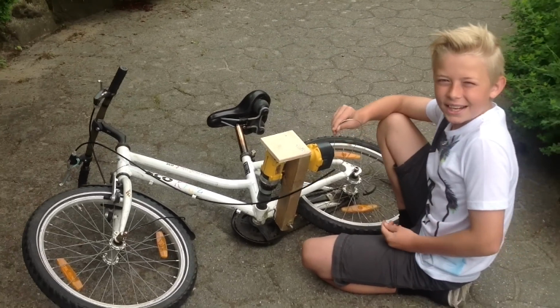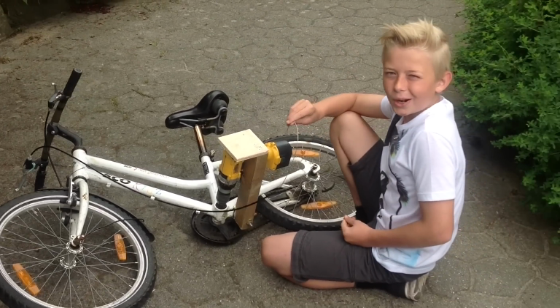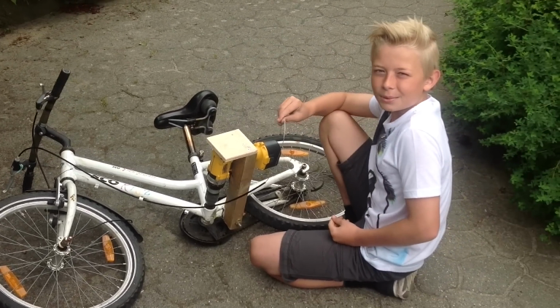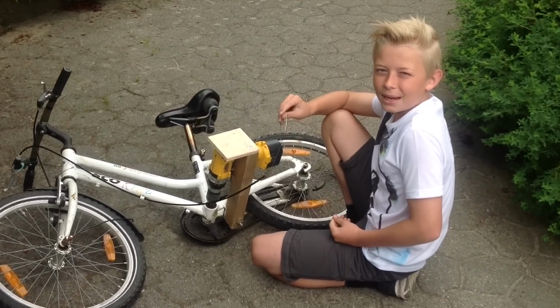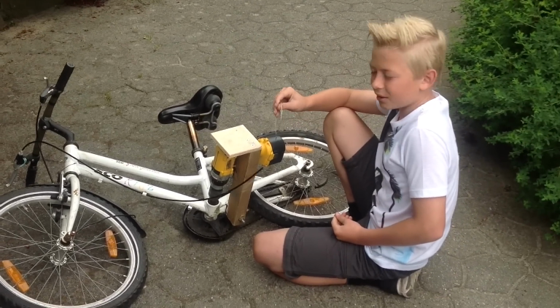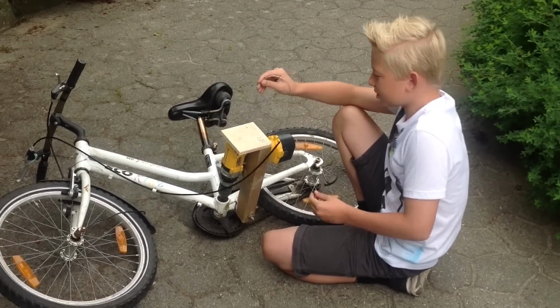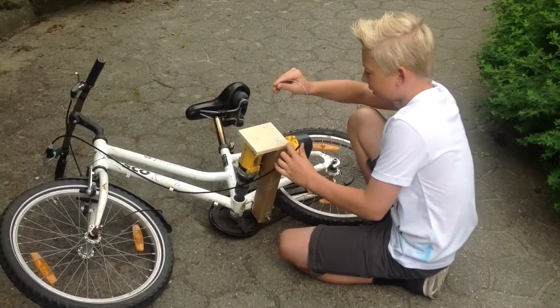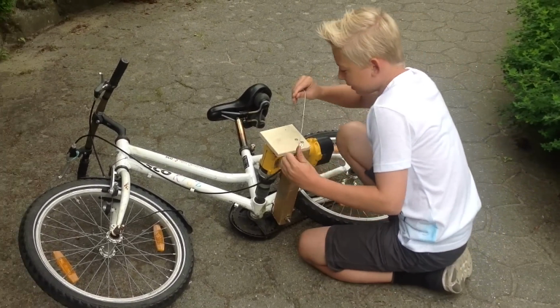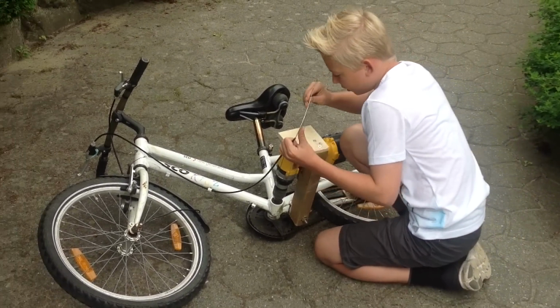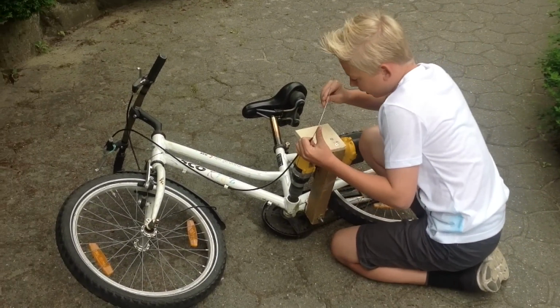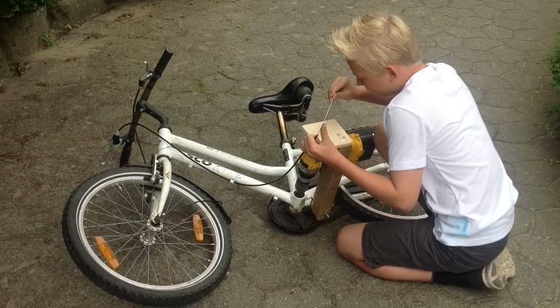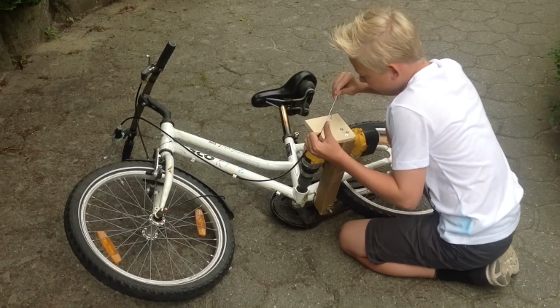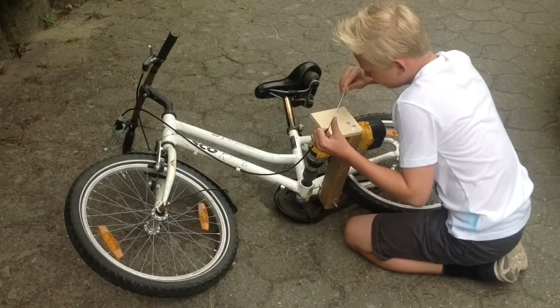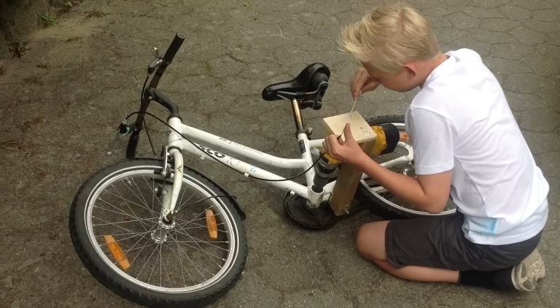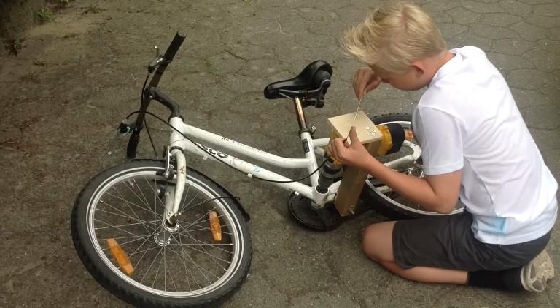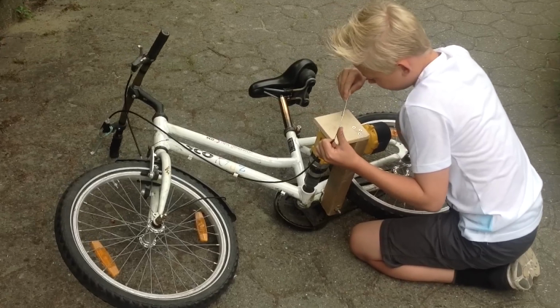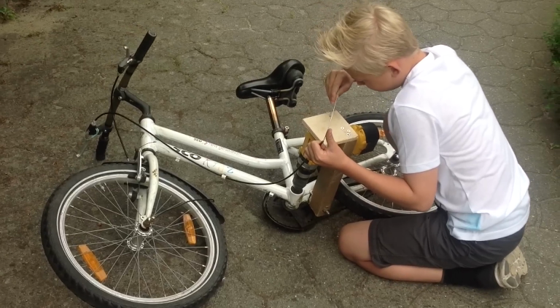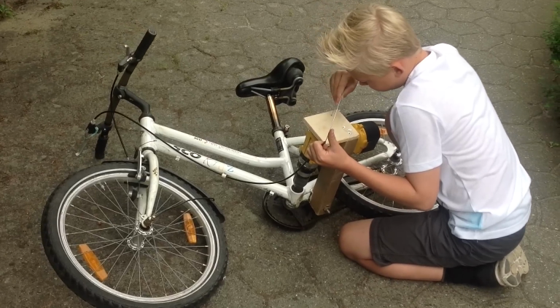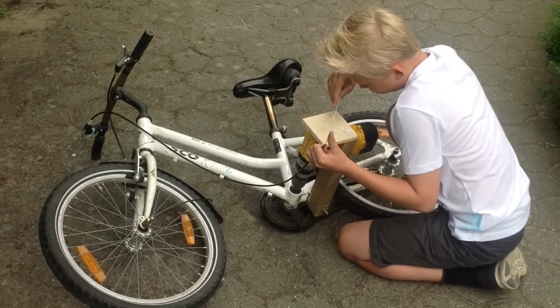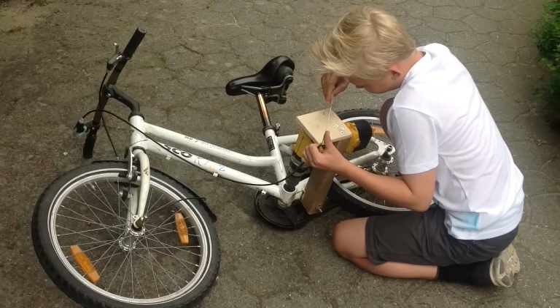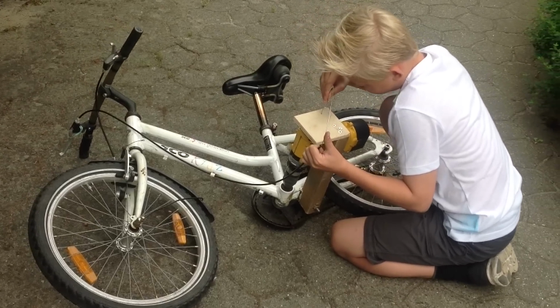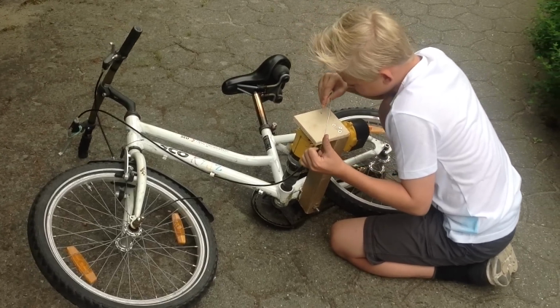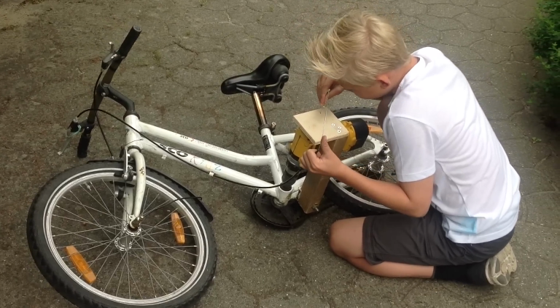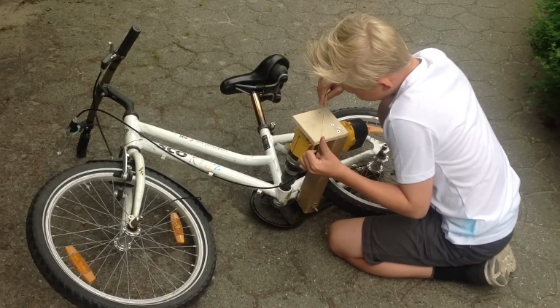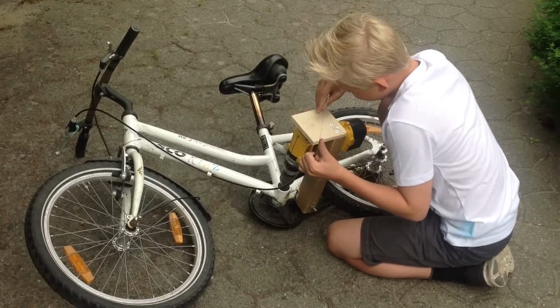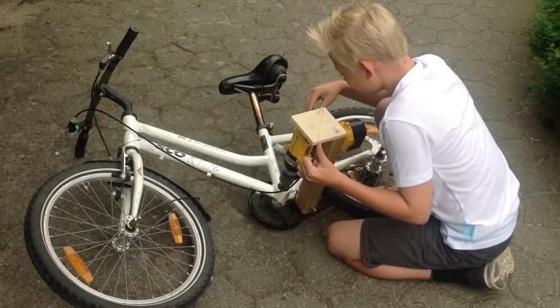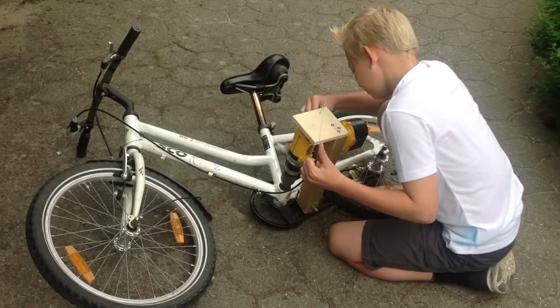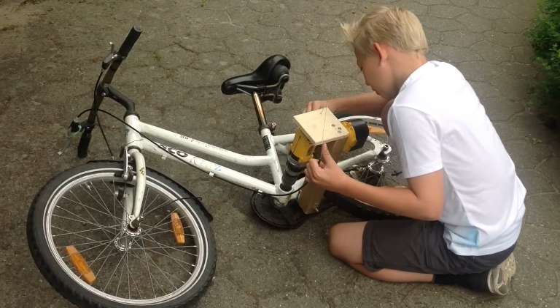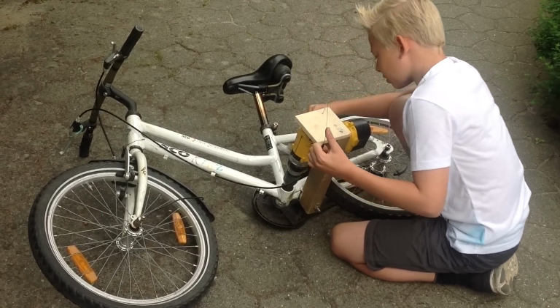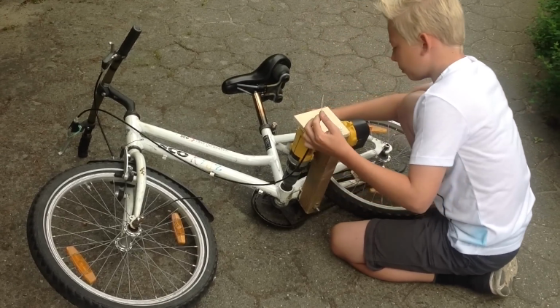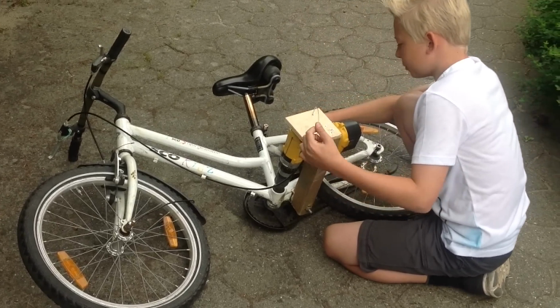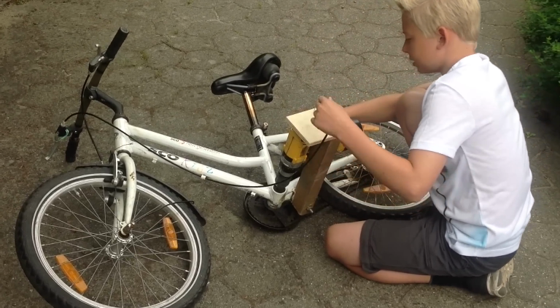Så tager du håndbremsekablet og stager nede i hulet her. Og den skal rundt om bordmaskinen.